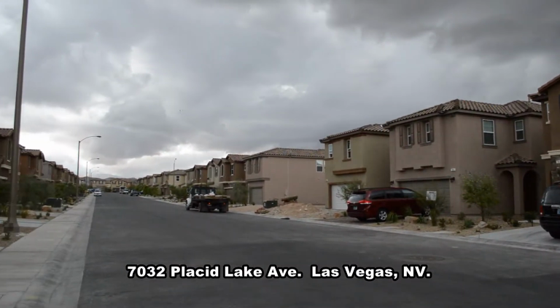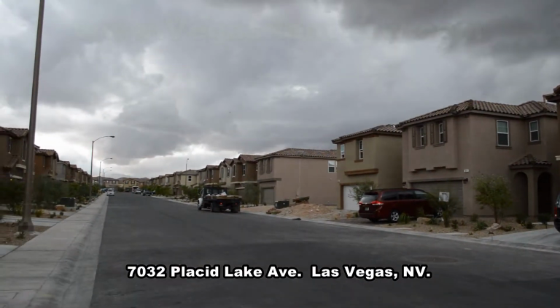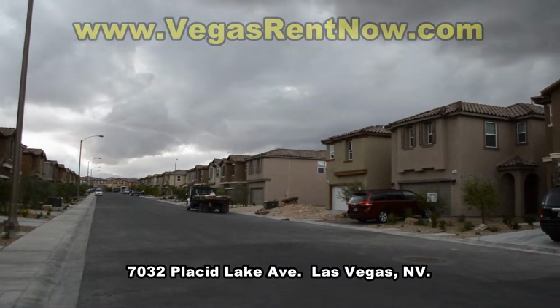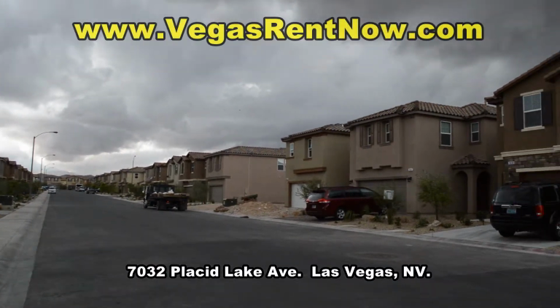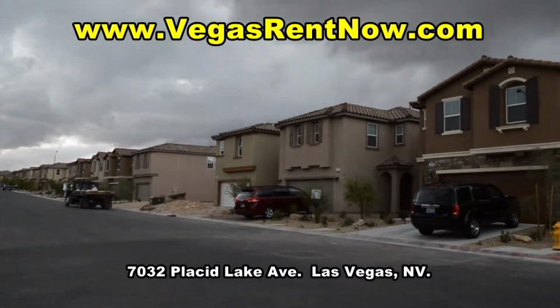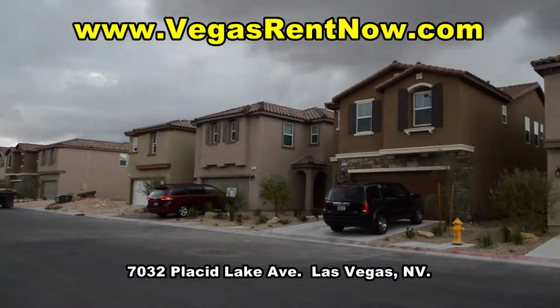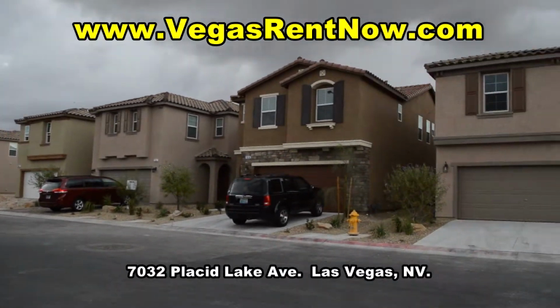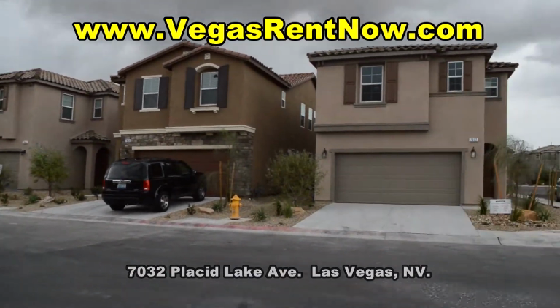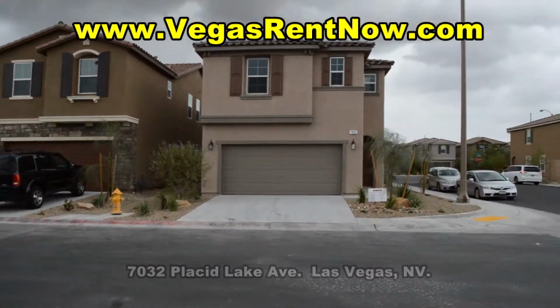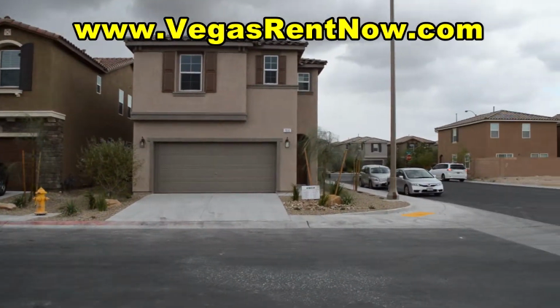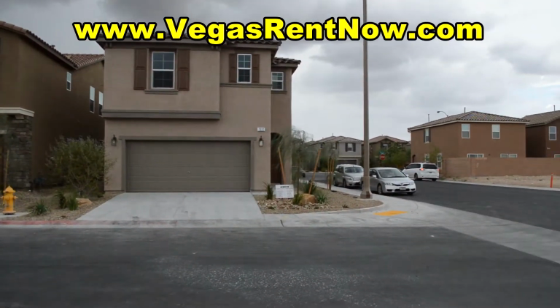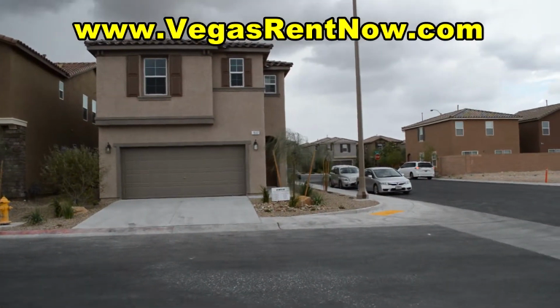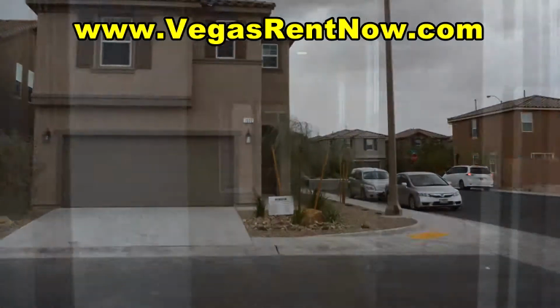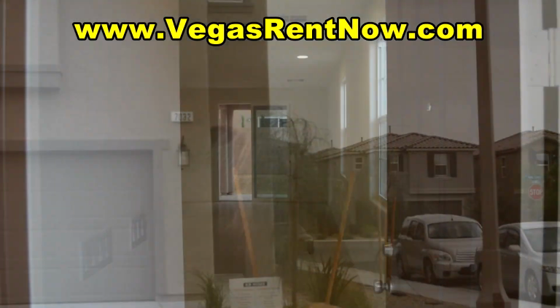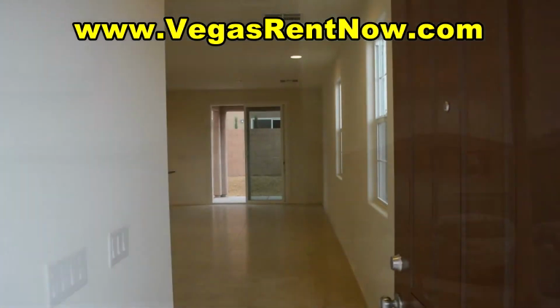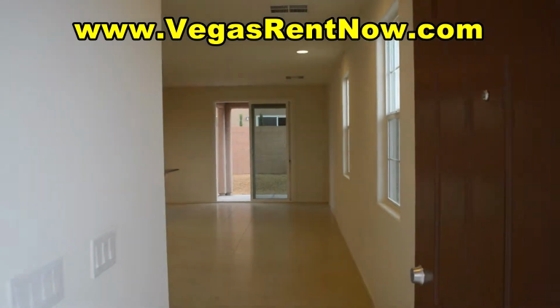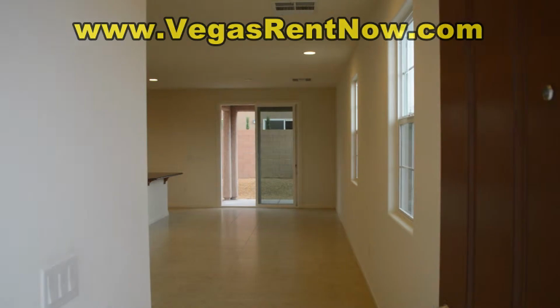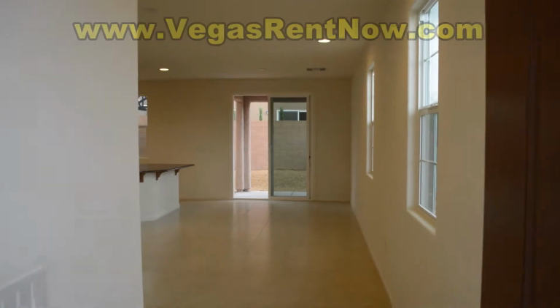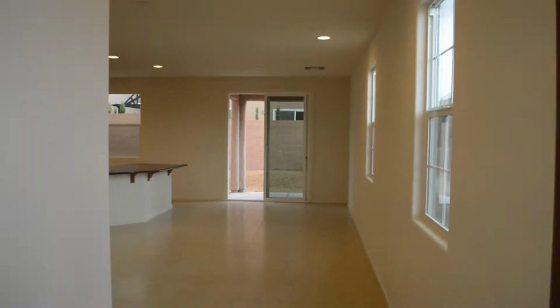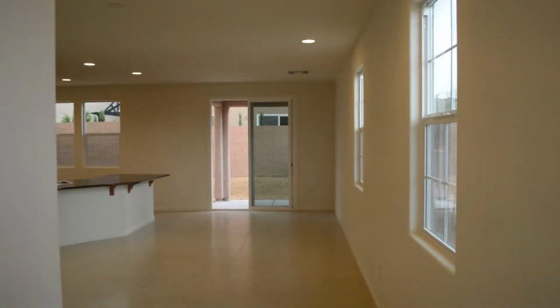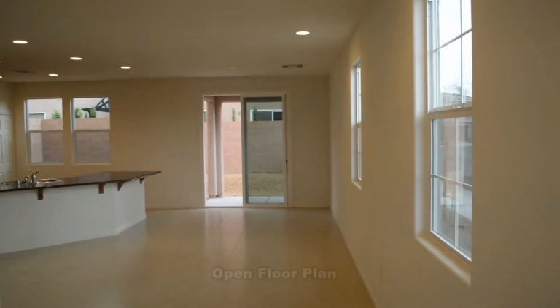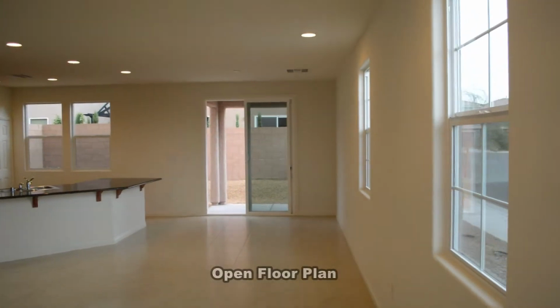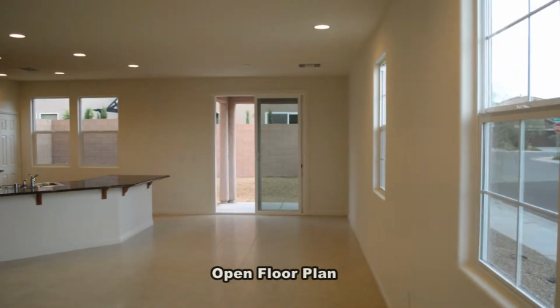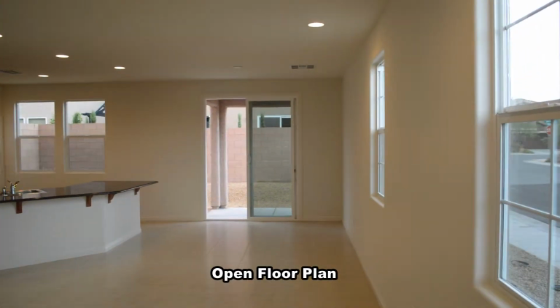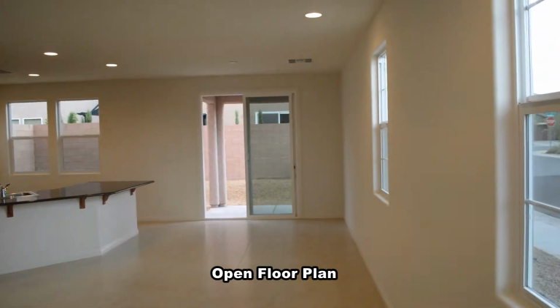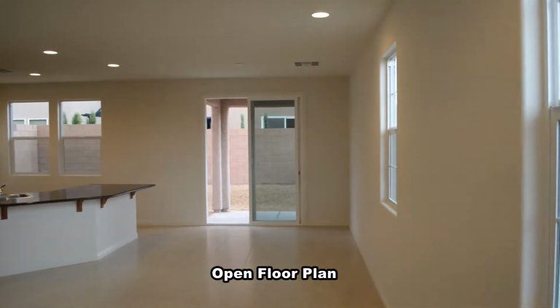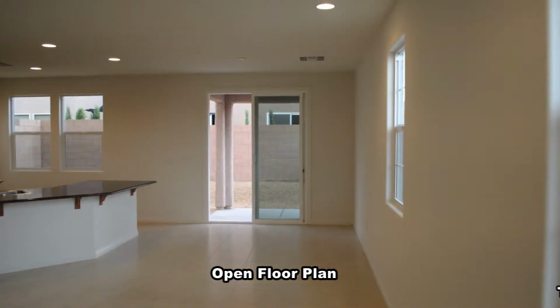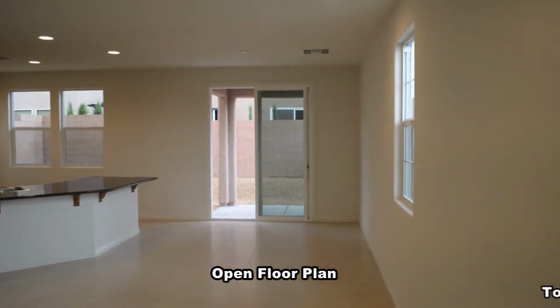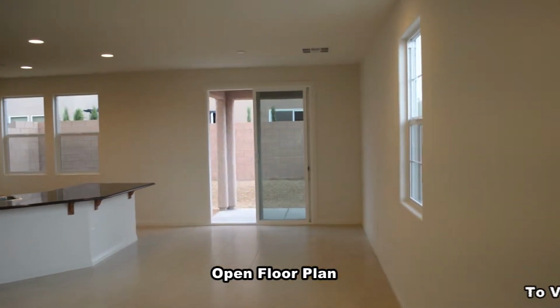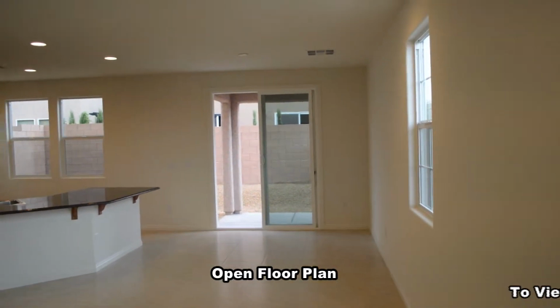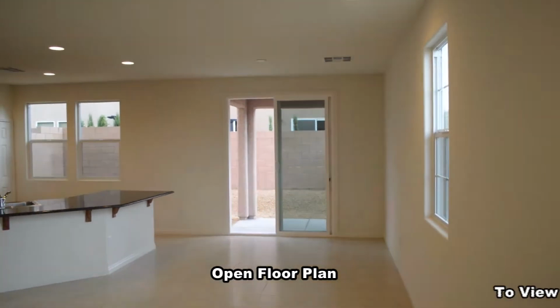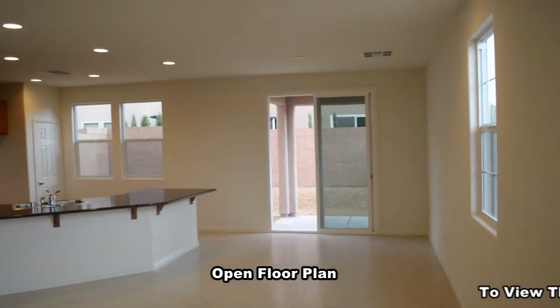The home has tile floors on the first floor, carpet on the second with window blinds throughout. The living room will have a ceiling fan with light and the dining area a chandelier.